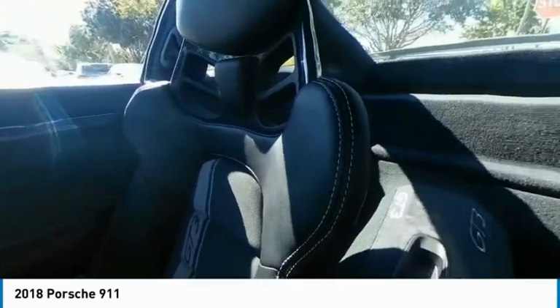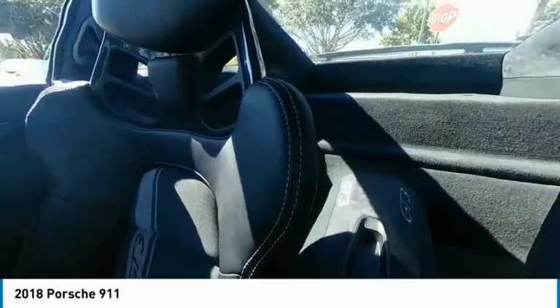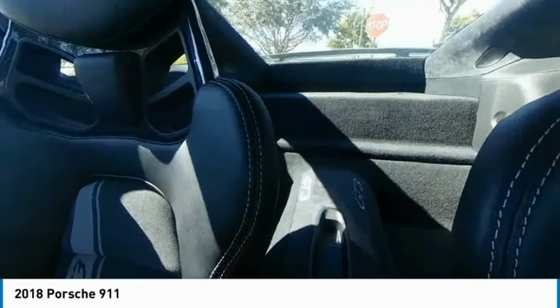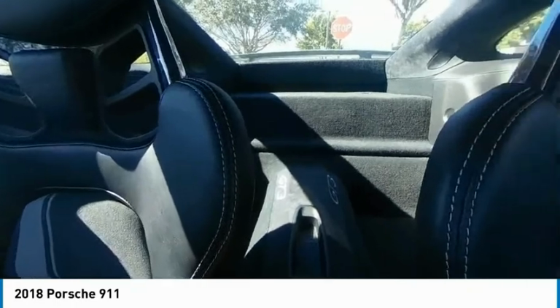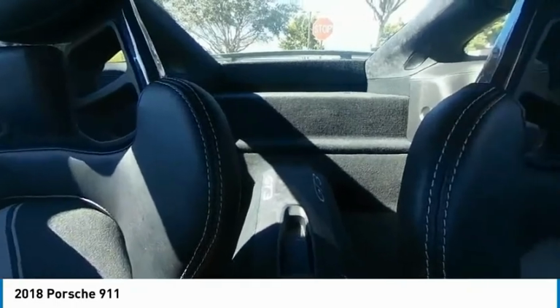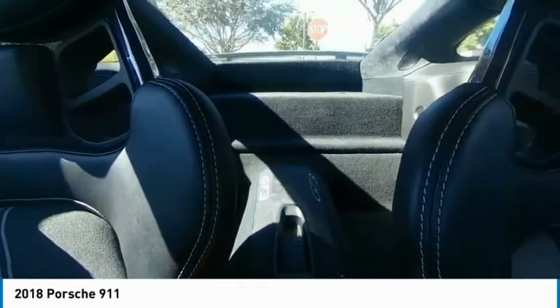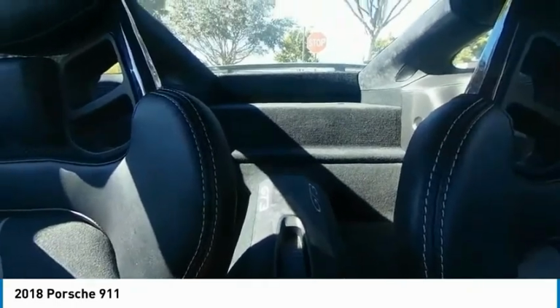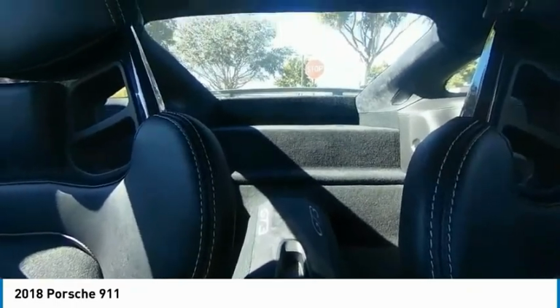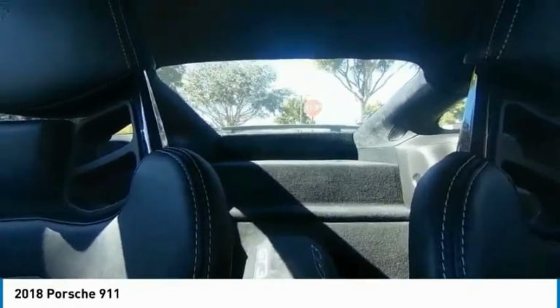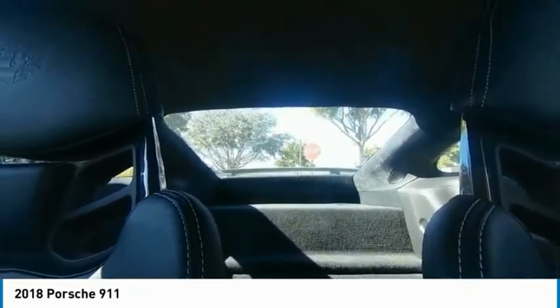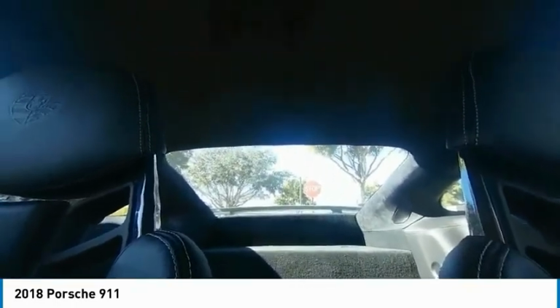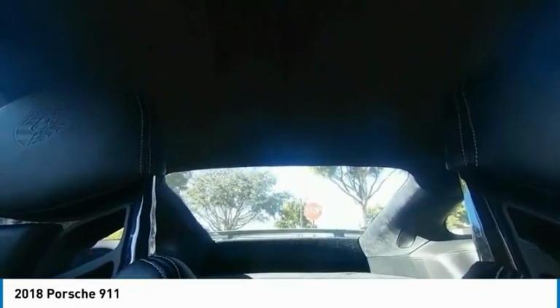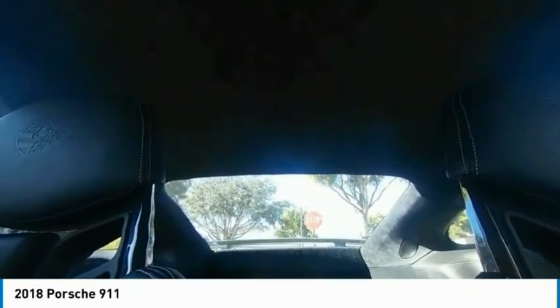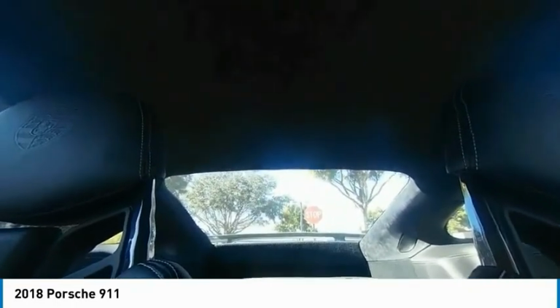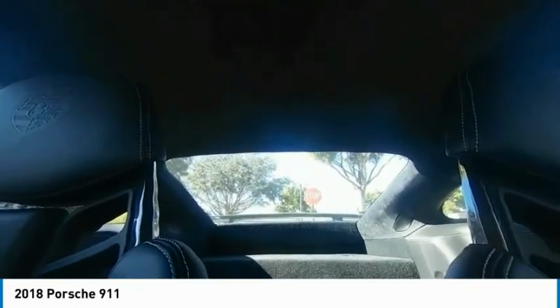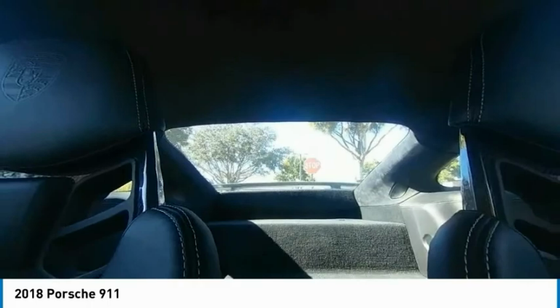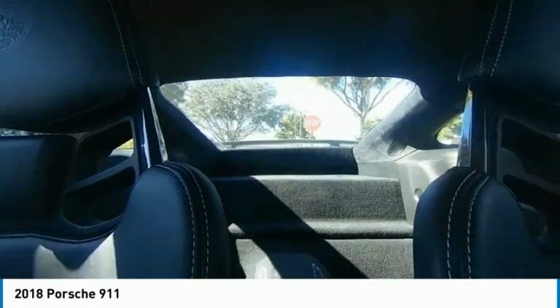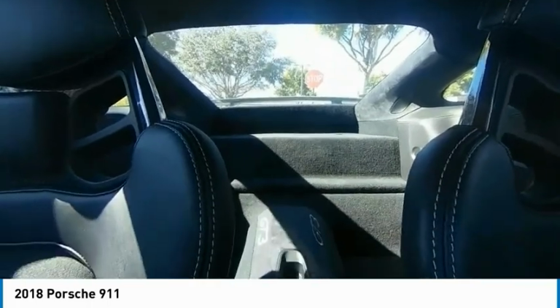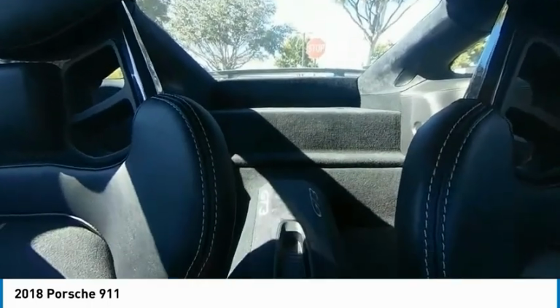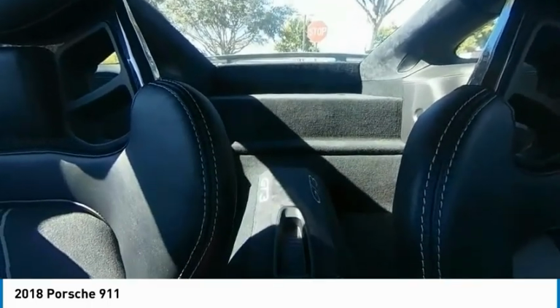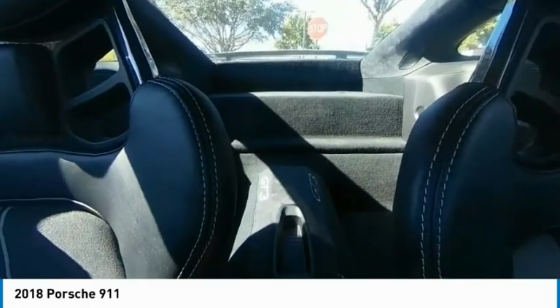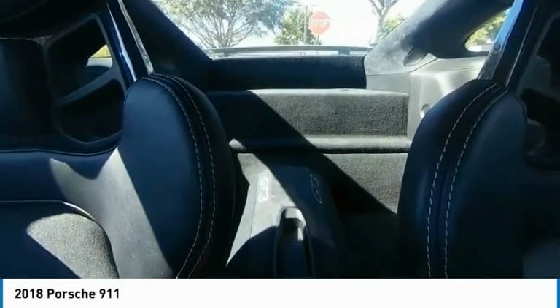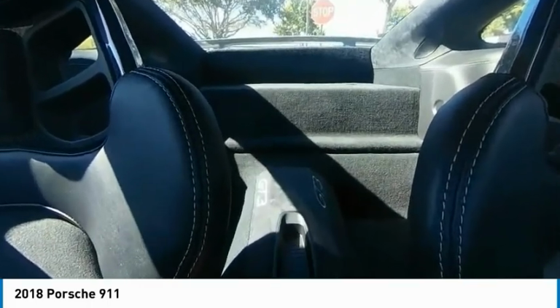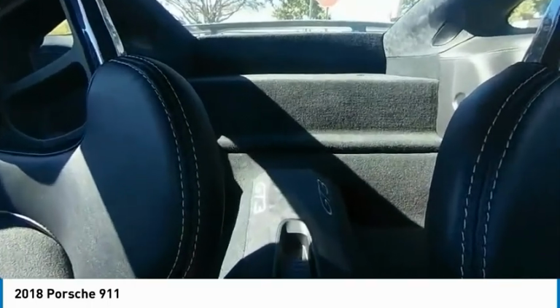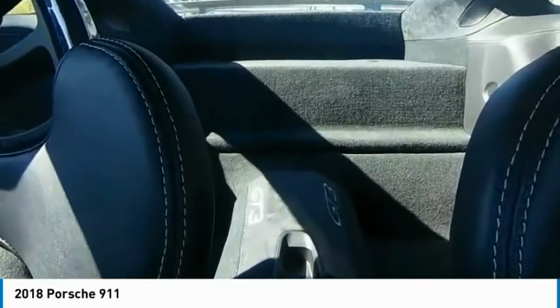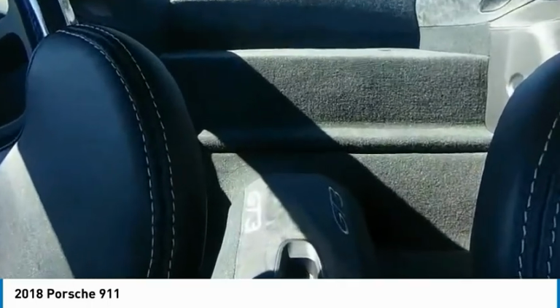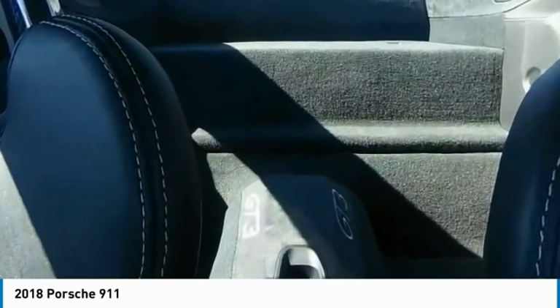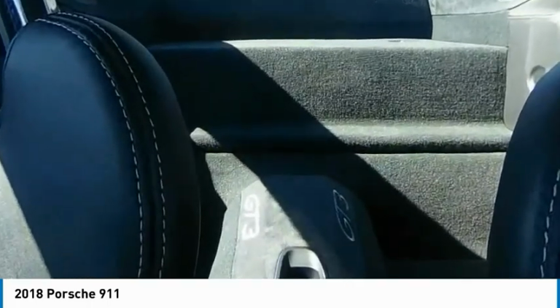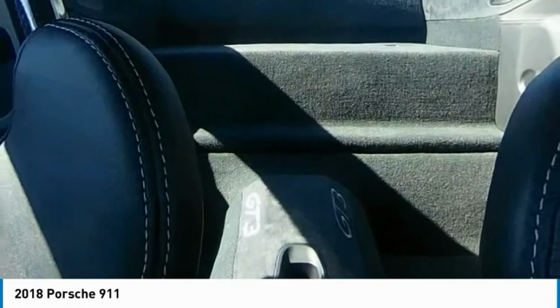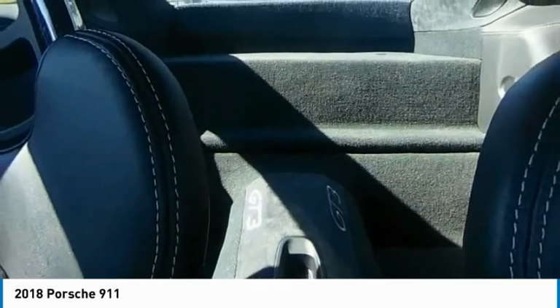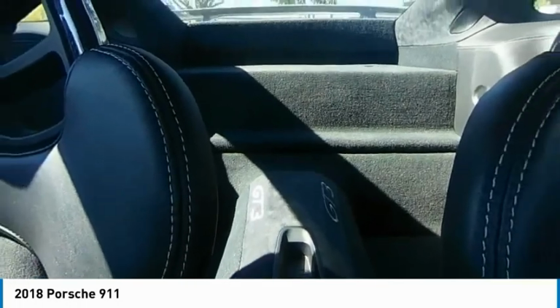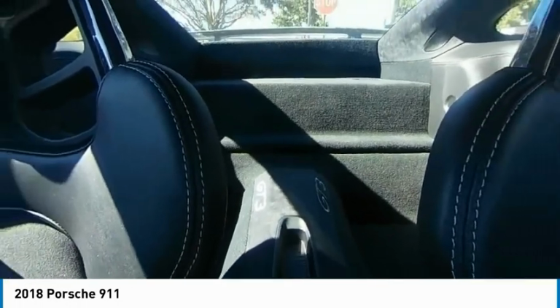Backup camera, keyless entry, power passenger seat, traction control, stability control, navigation system, anti-lock braking system, Bluetooth, driver airbag, adjustable steering wheel.